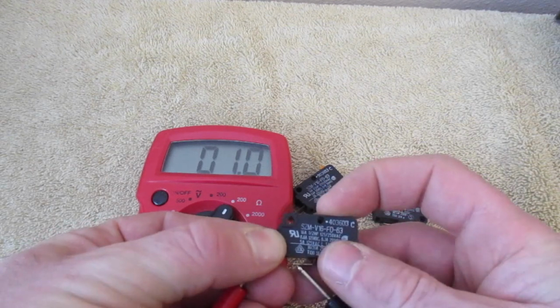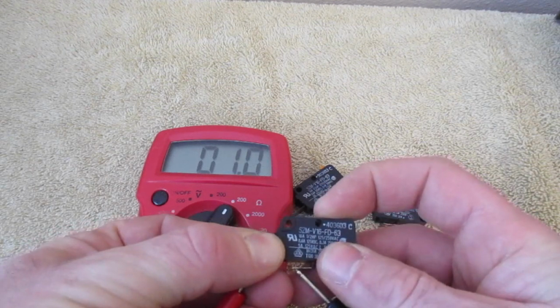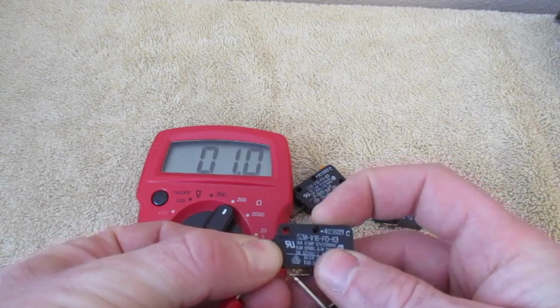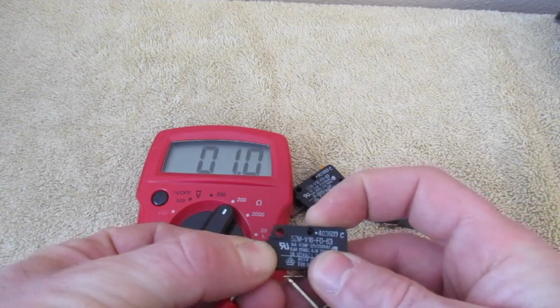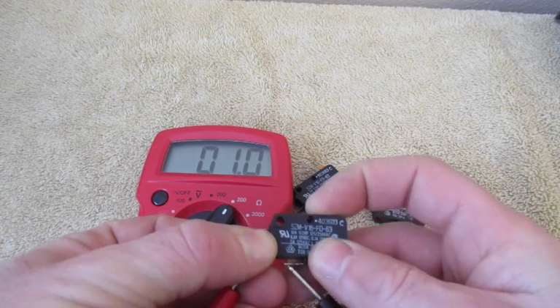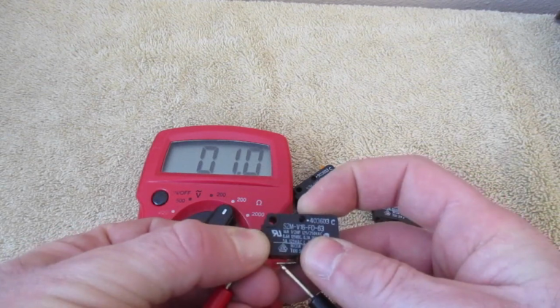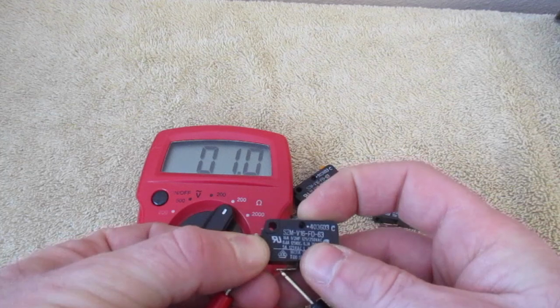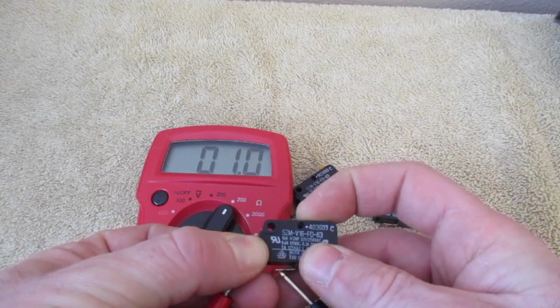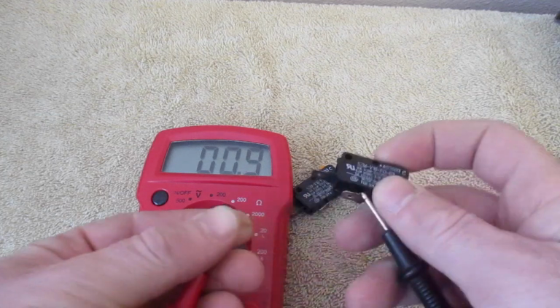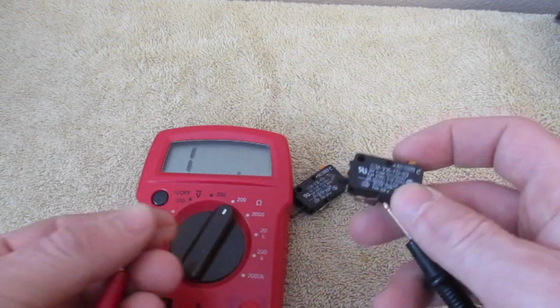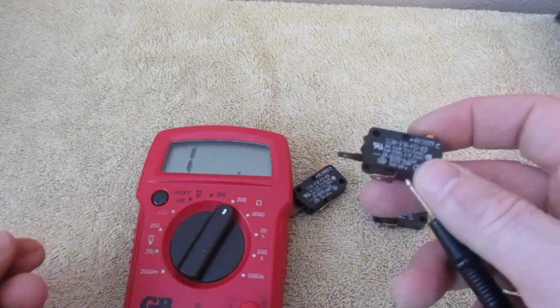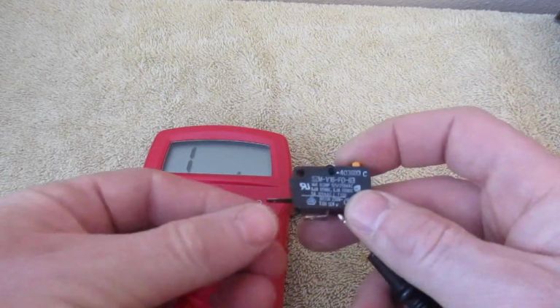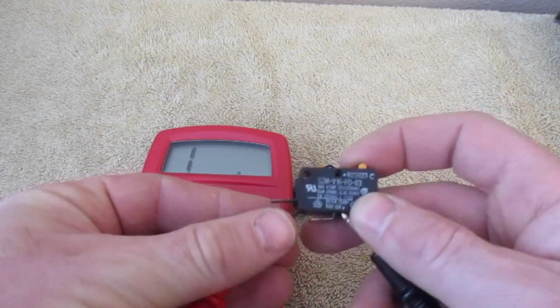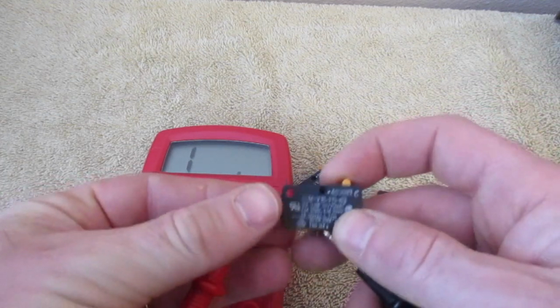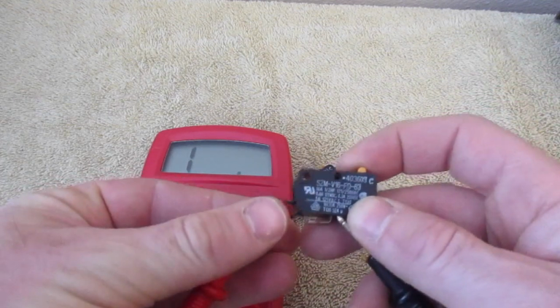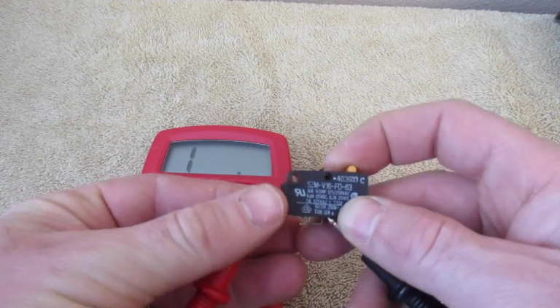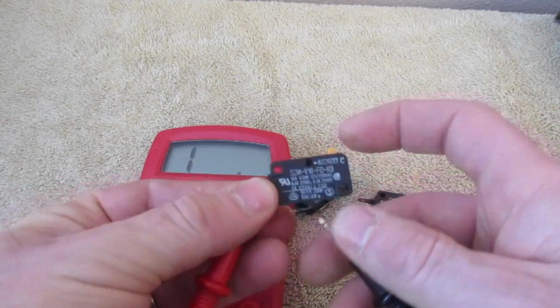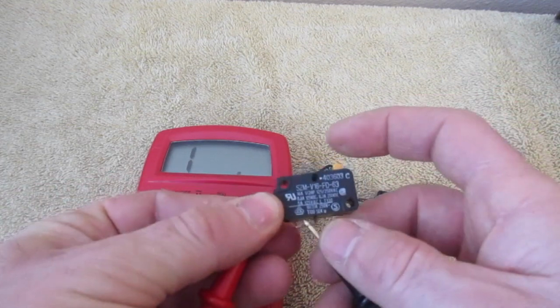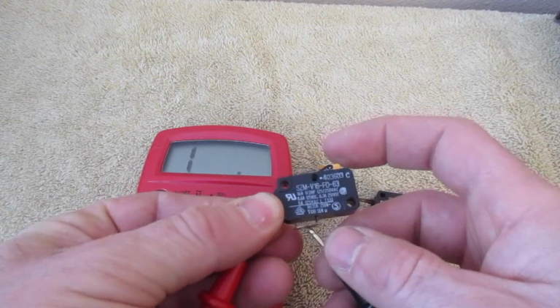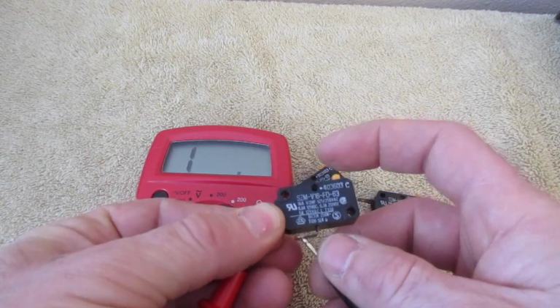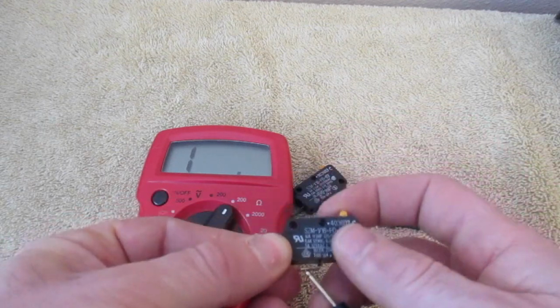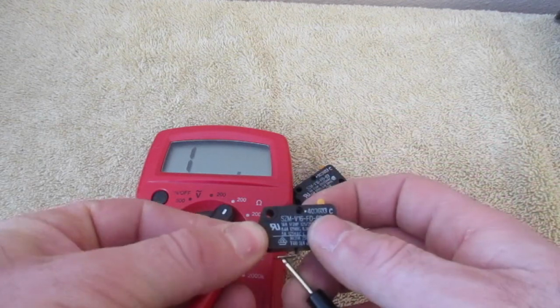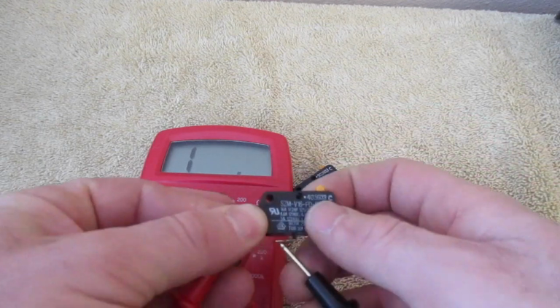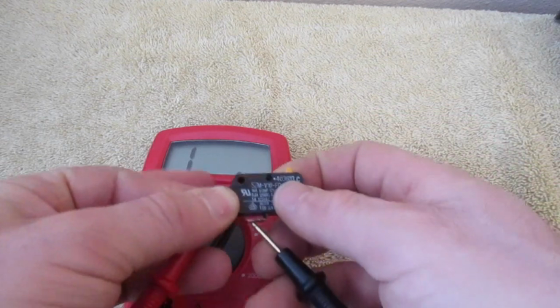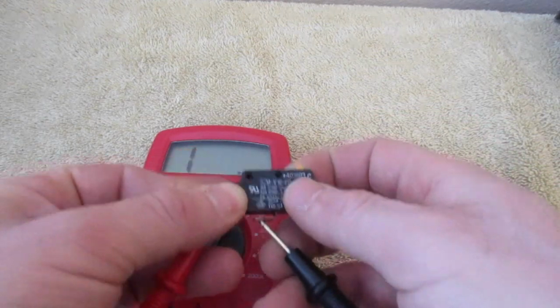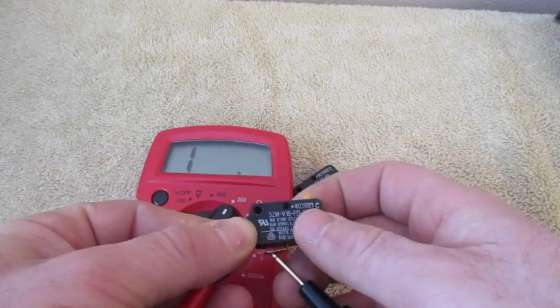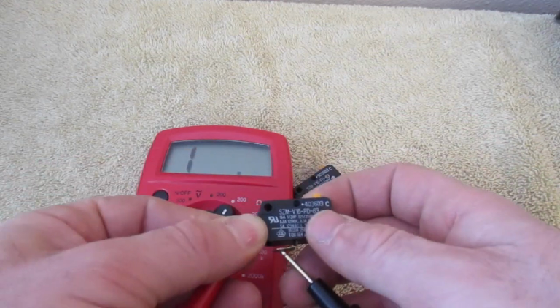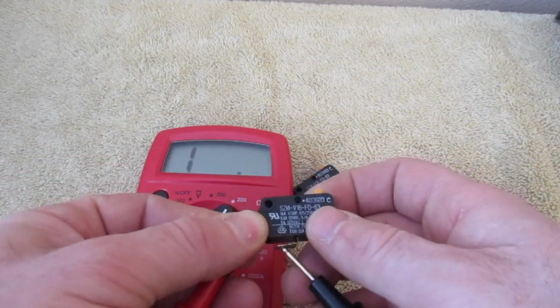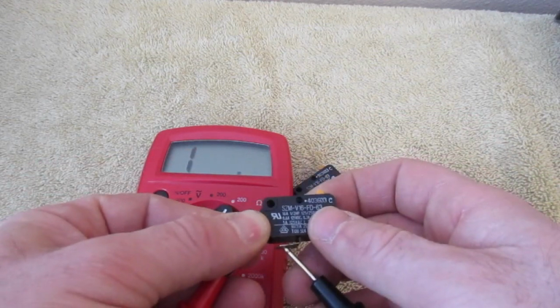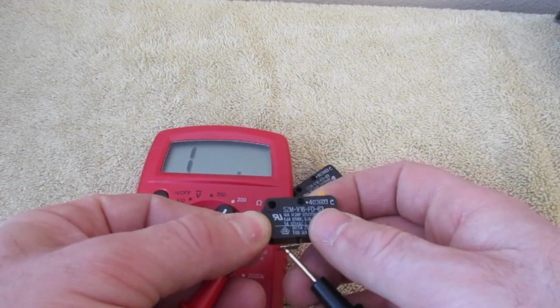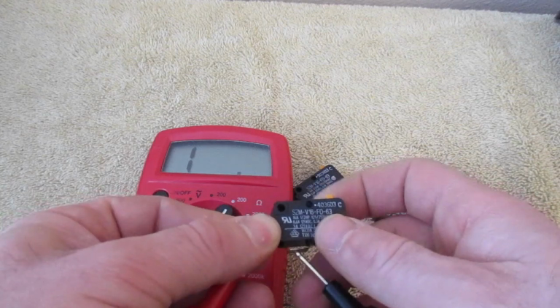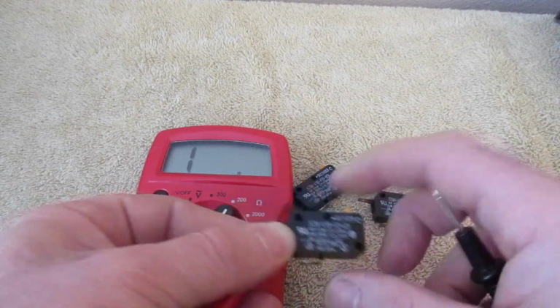This should read somewhere around 1, and this one does read 1. So because it's showing no resistance, this one is called an open switch.